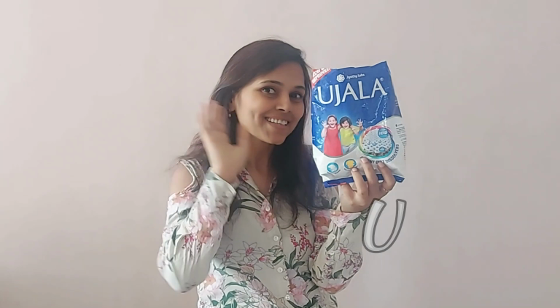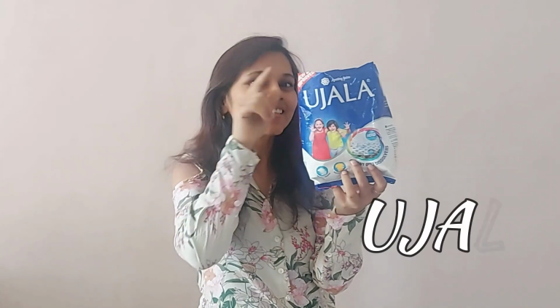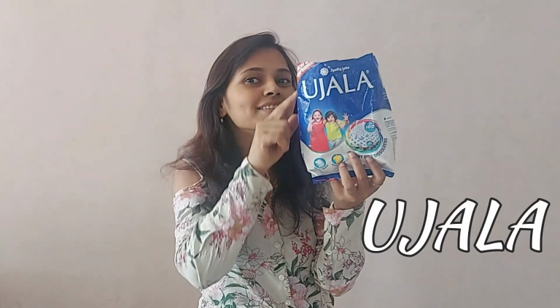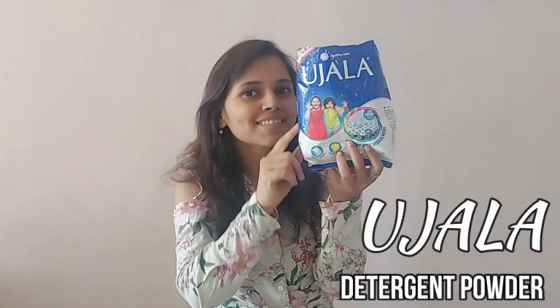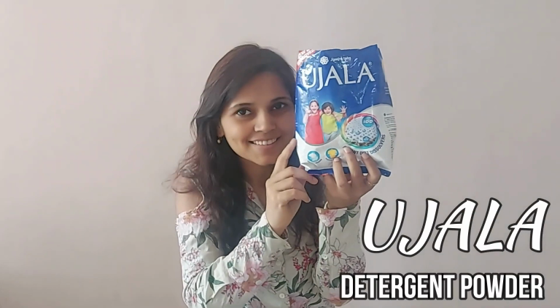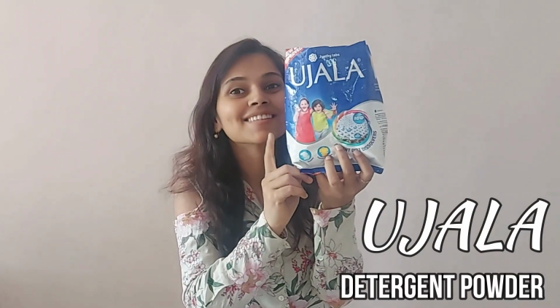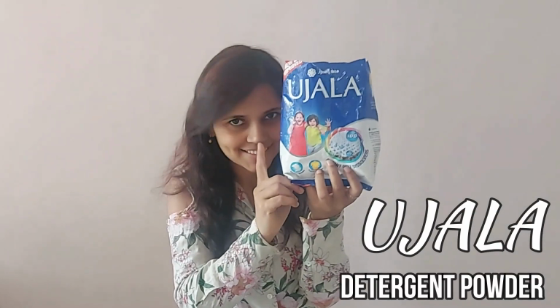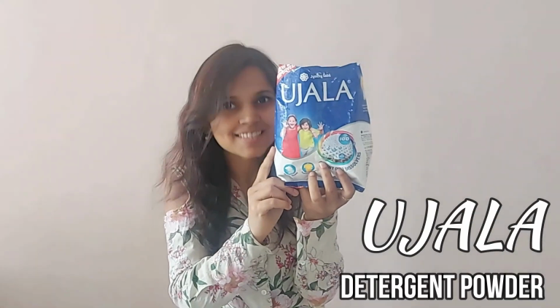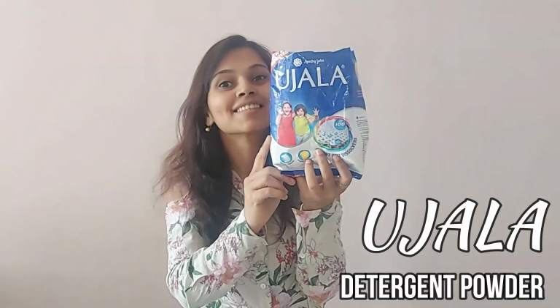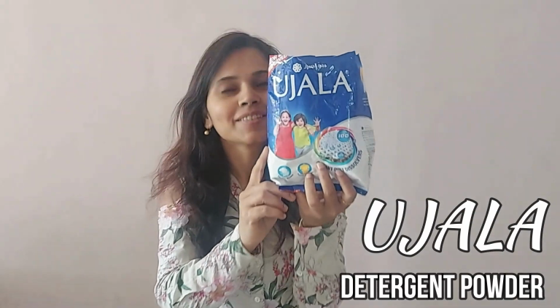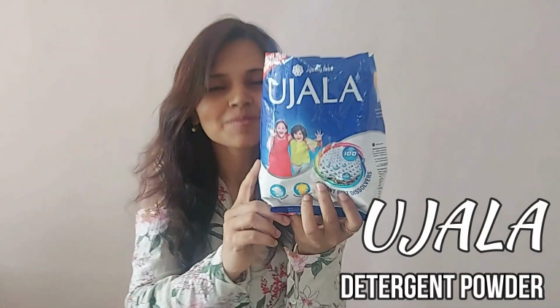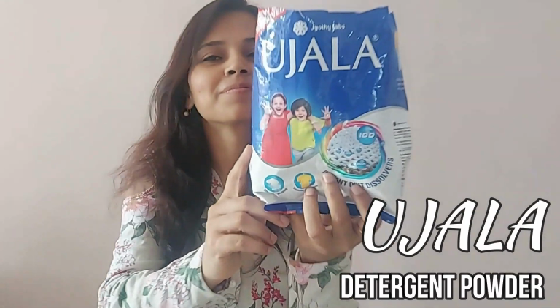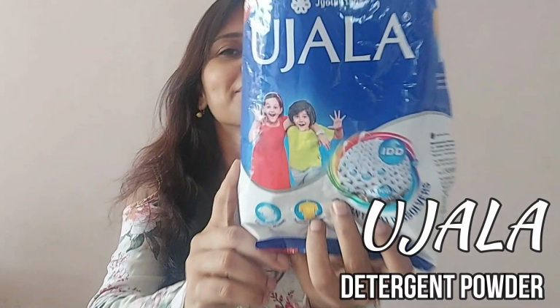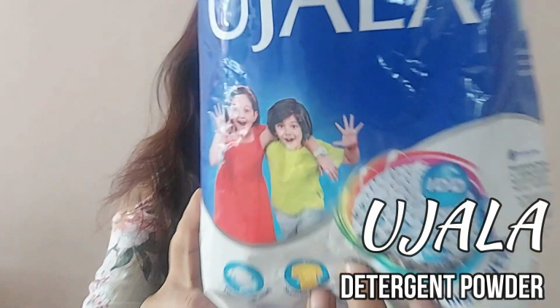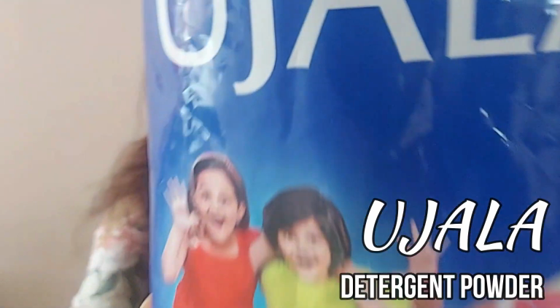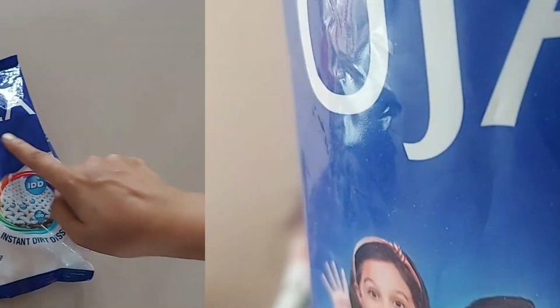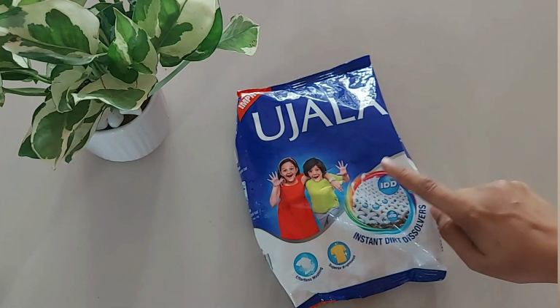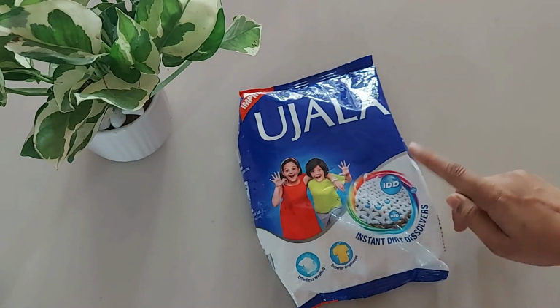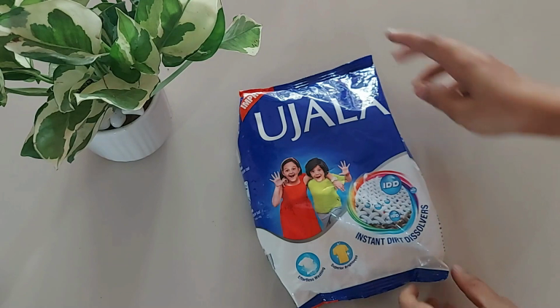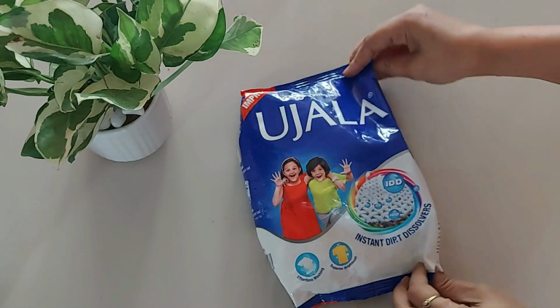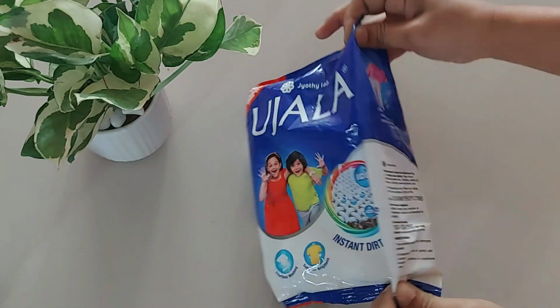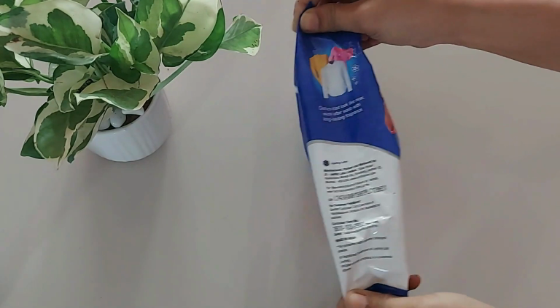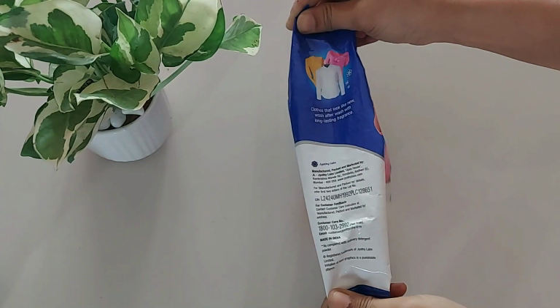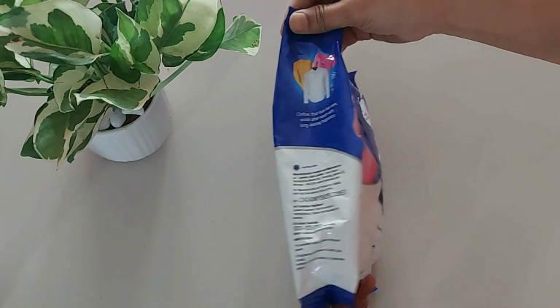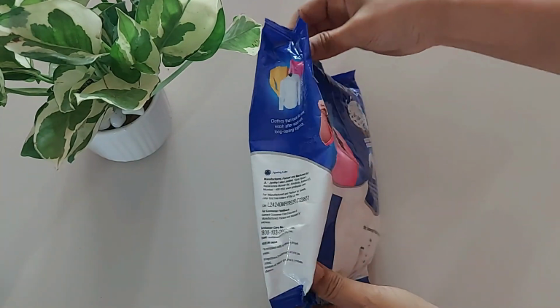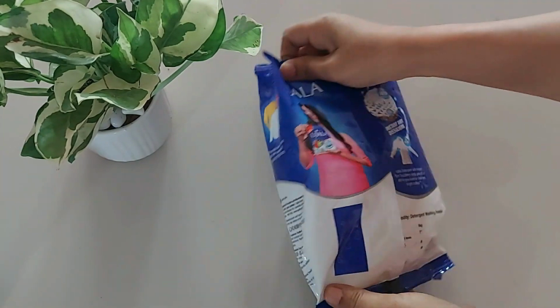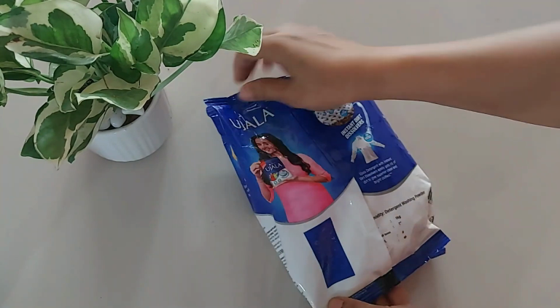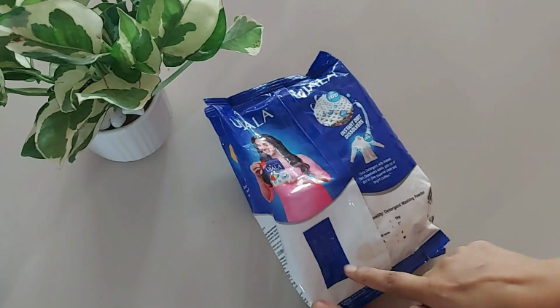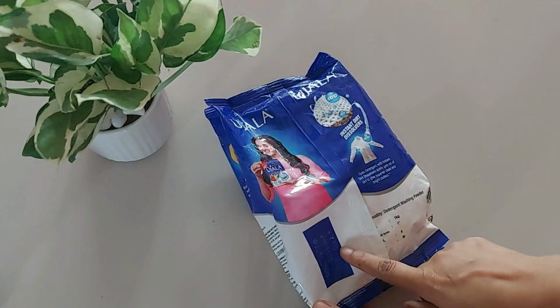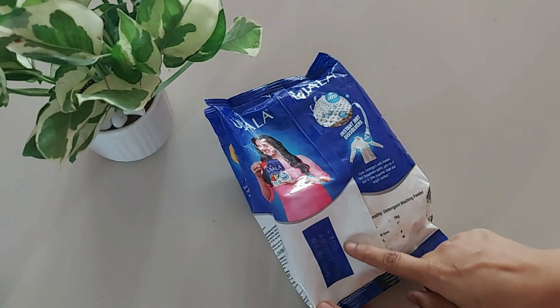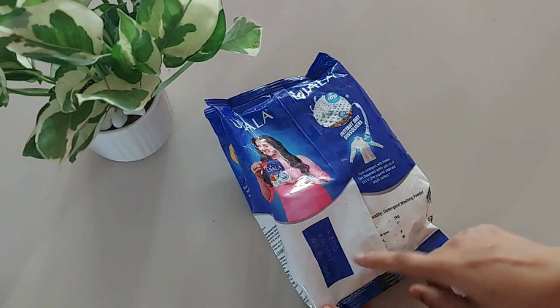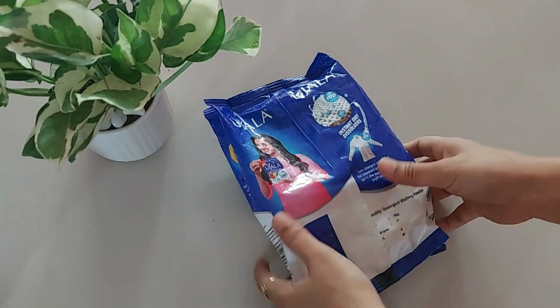Hi guys from Jyoti Labs. You remember Ujala? Ujala, we used to get the Neel. Now it has come with the detergent powder. So let's see its review.